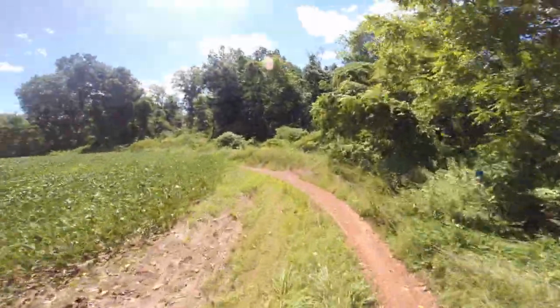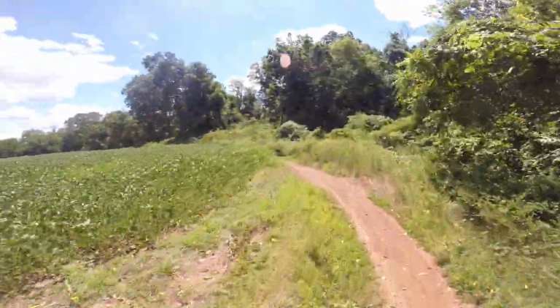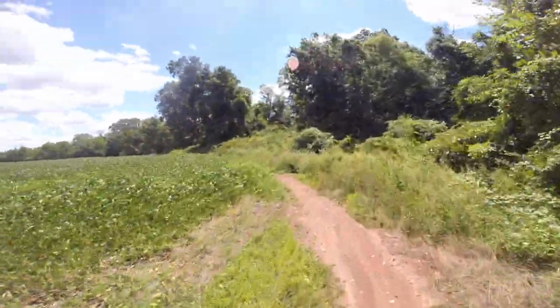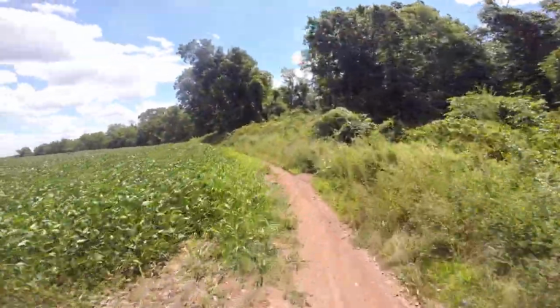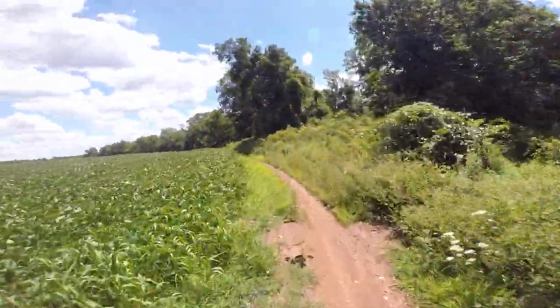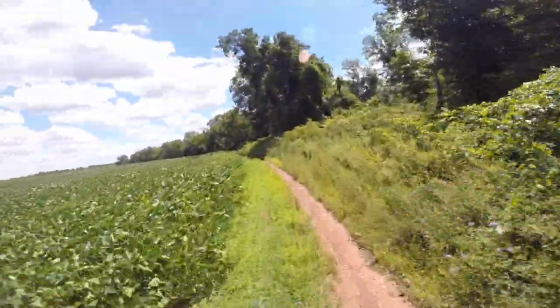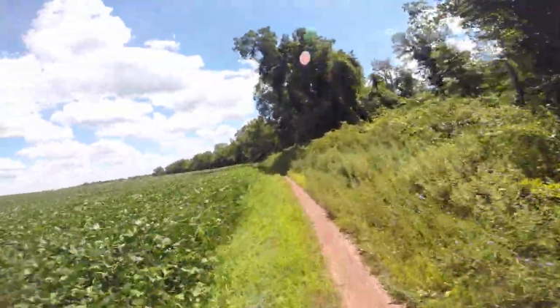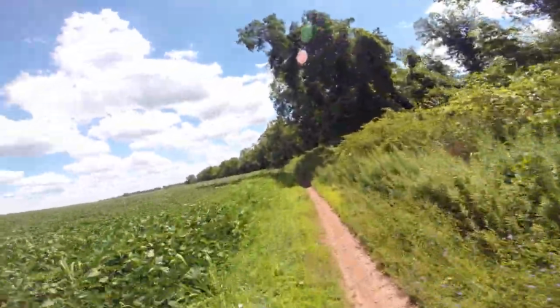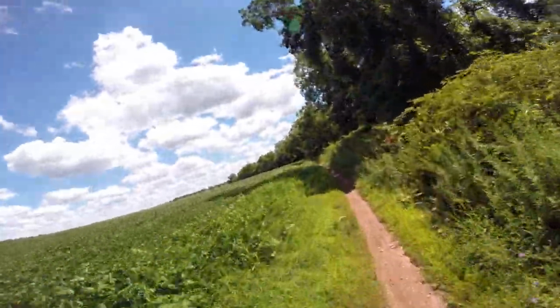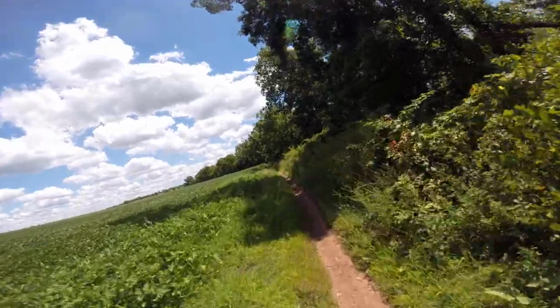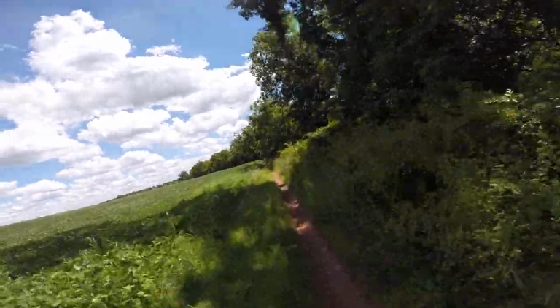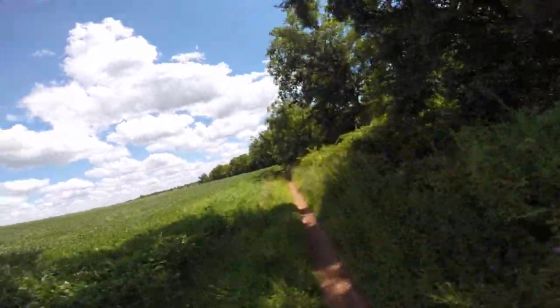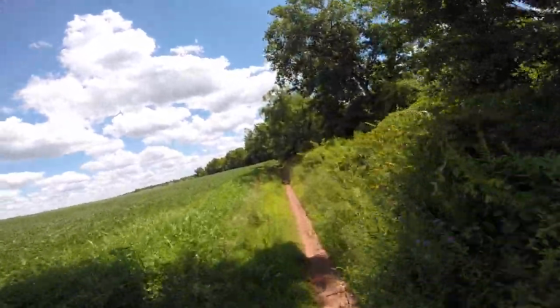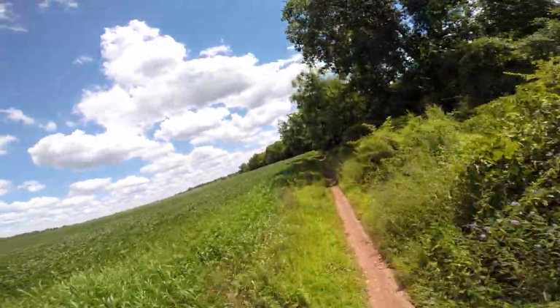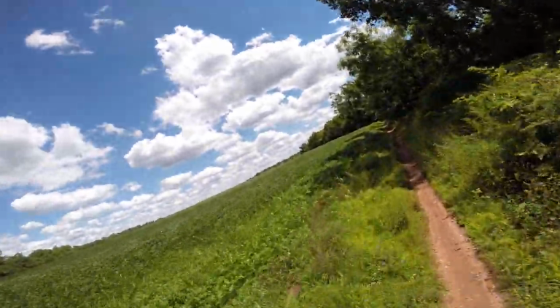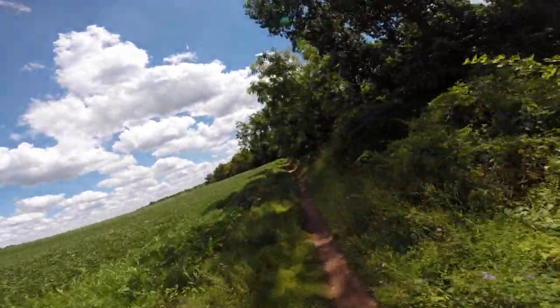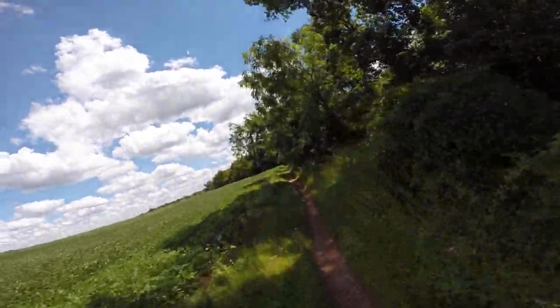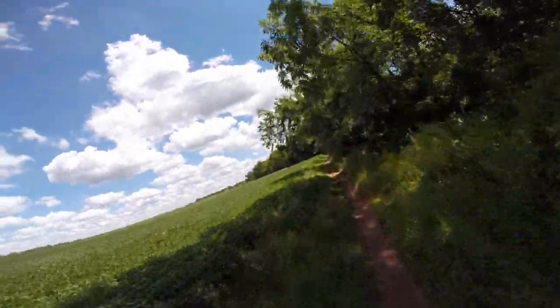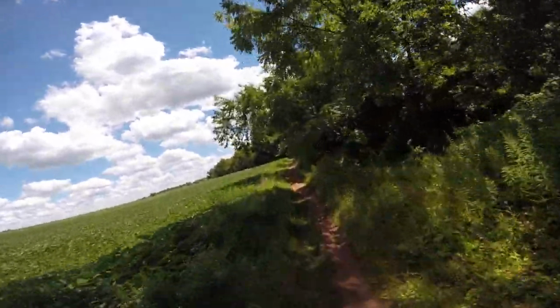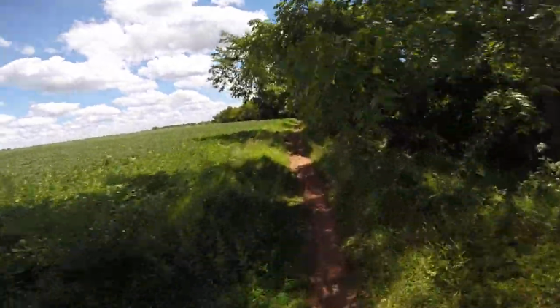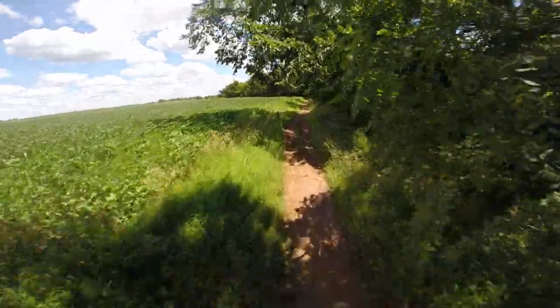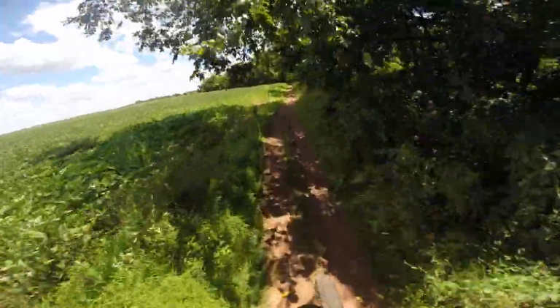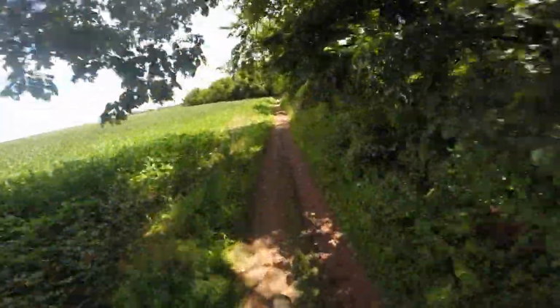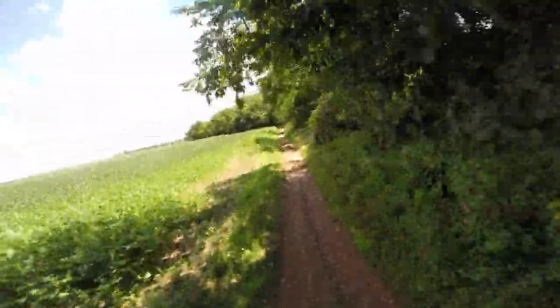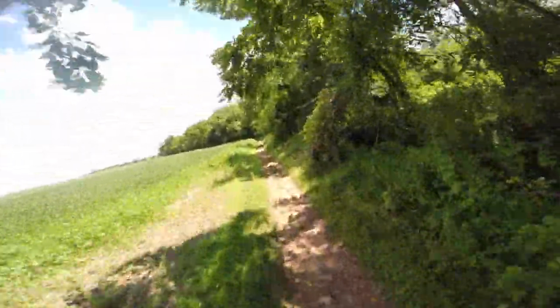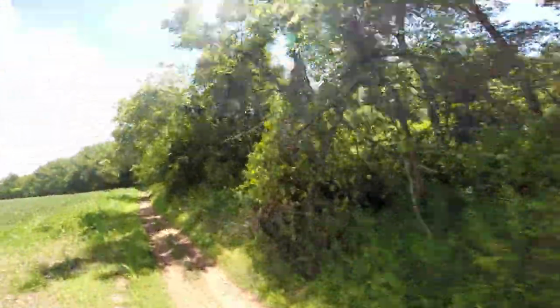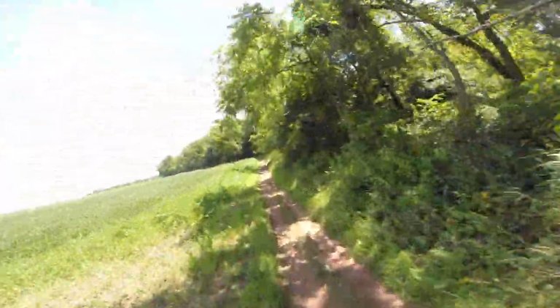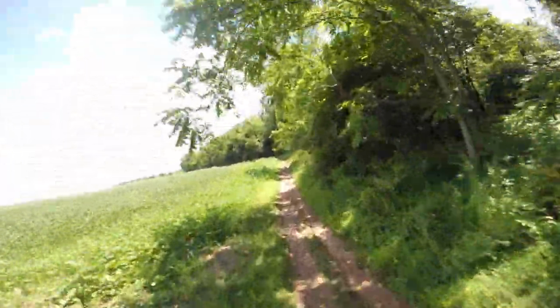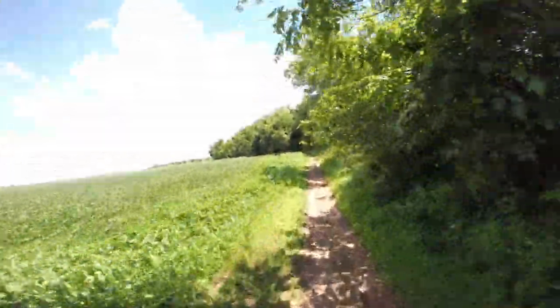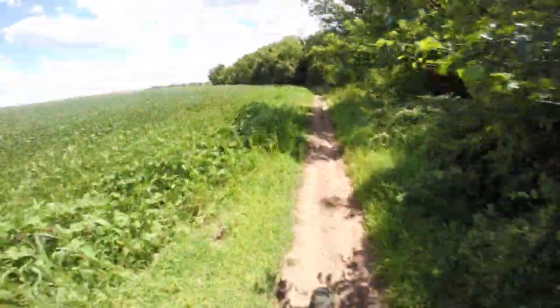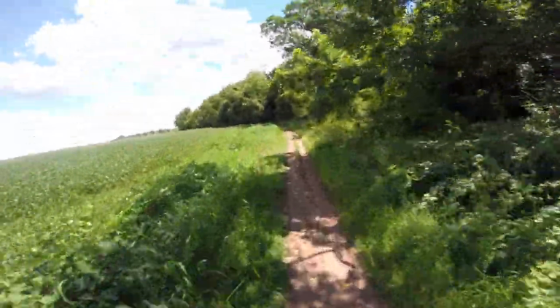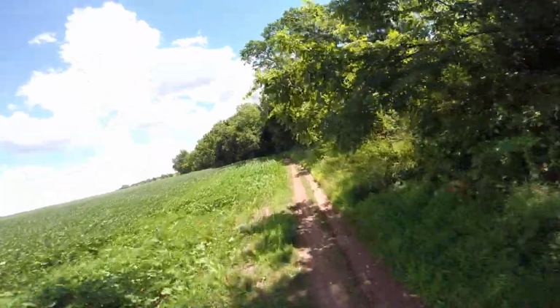Around this little bend. You can keep about a 15 mile an hour pace on these fields. When you cut into the woods, though, it's when it slows up a little bit.